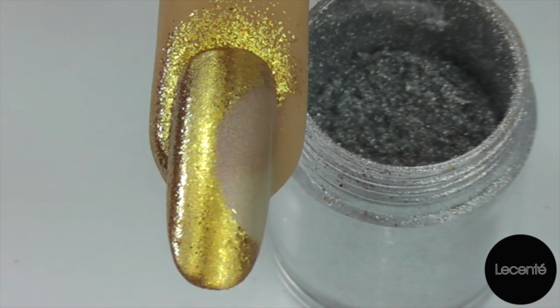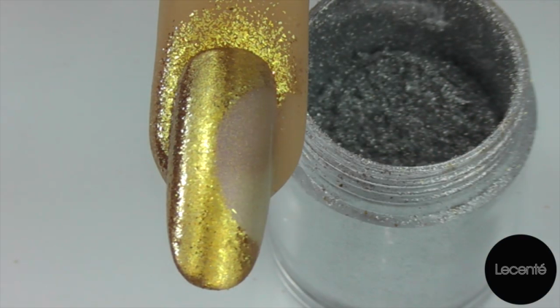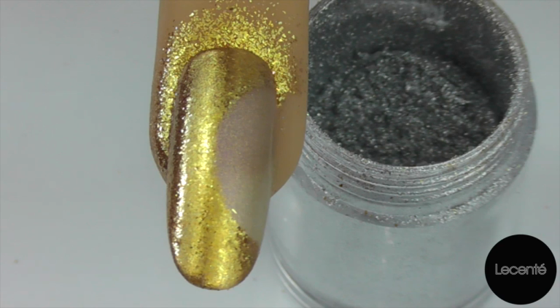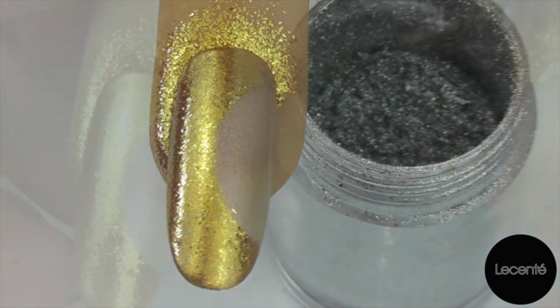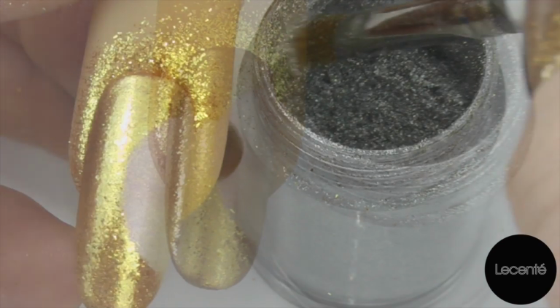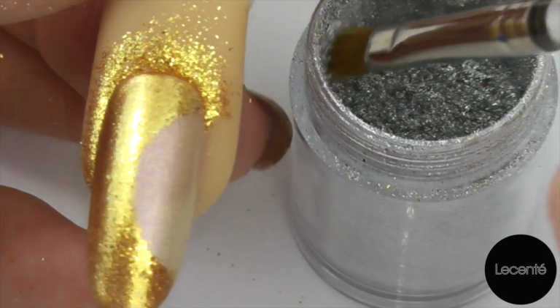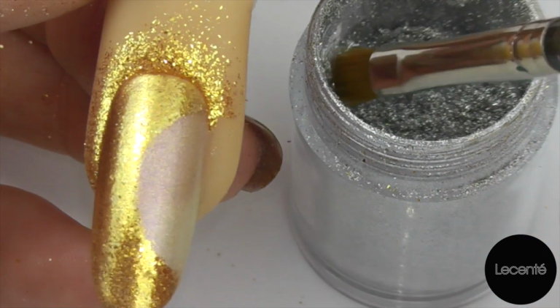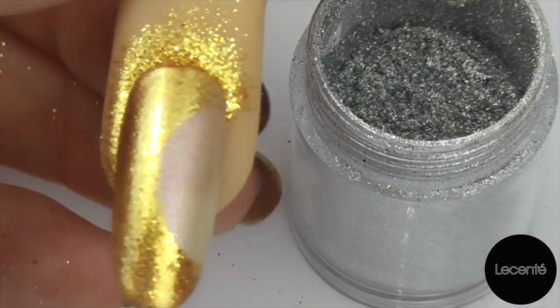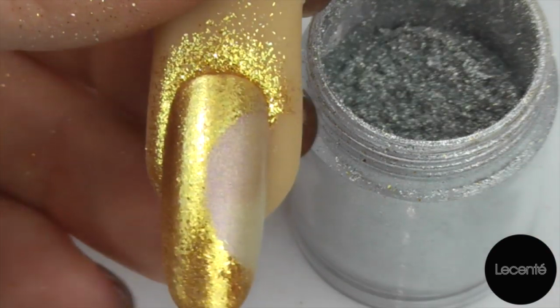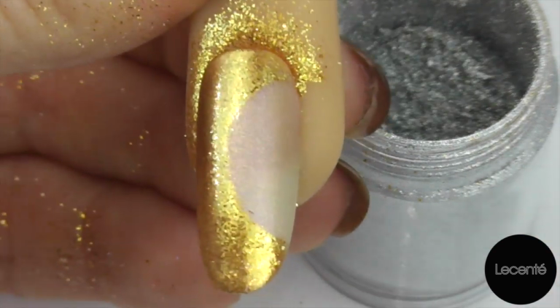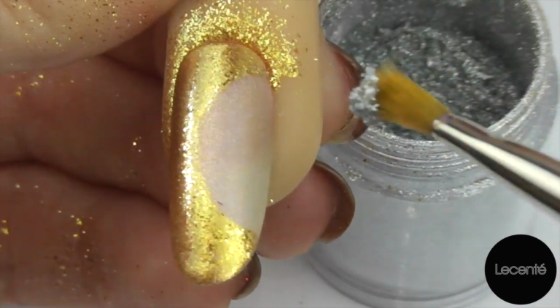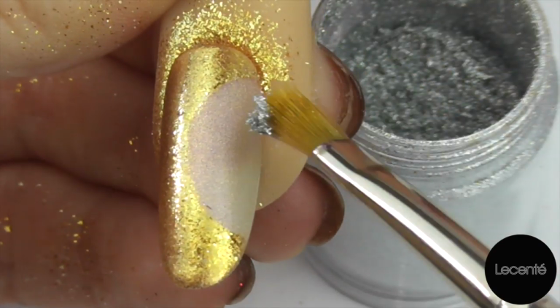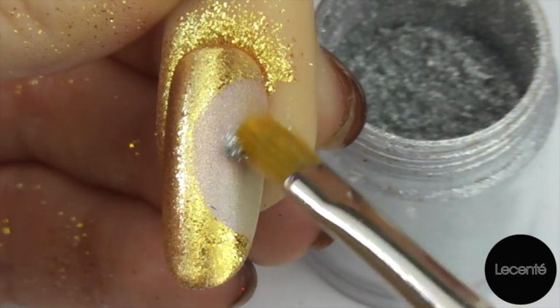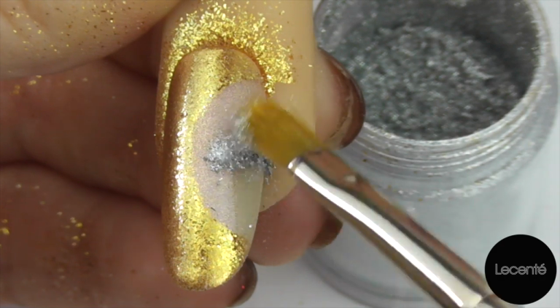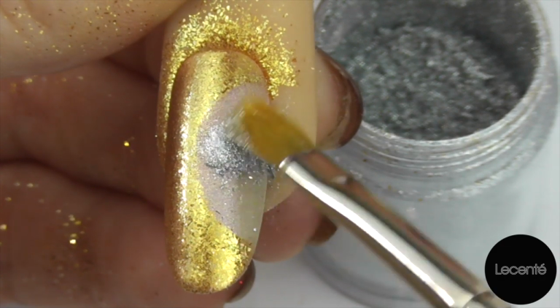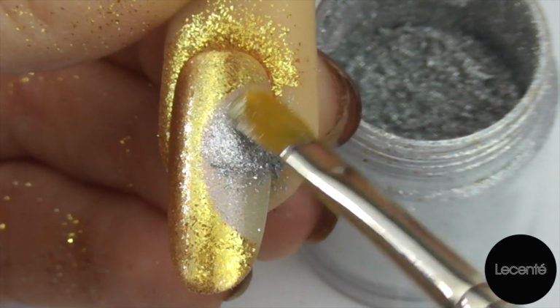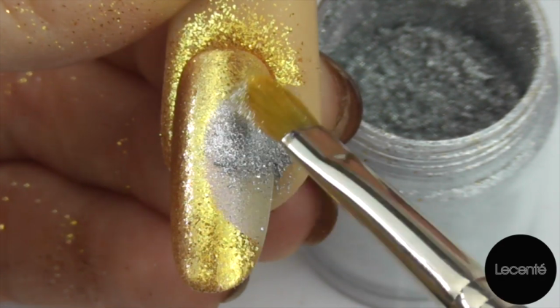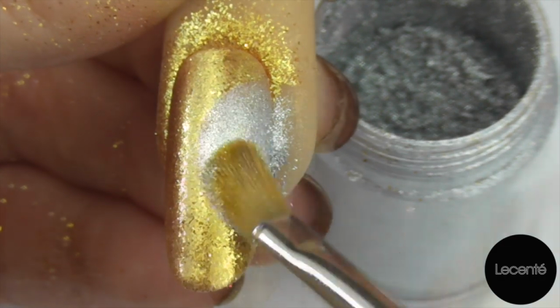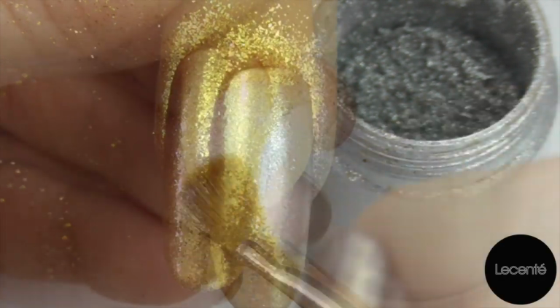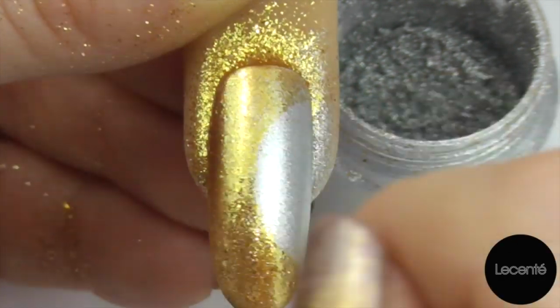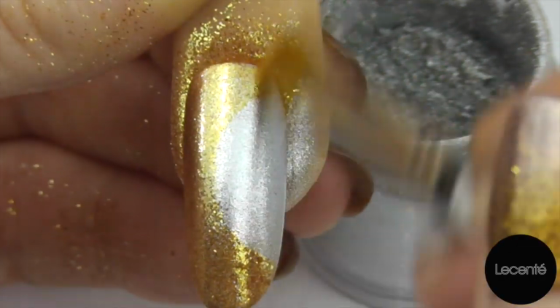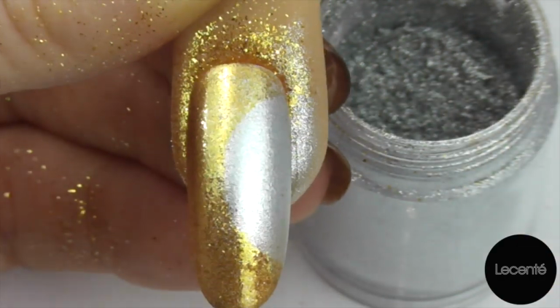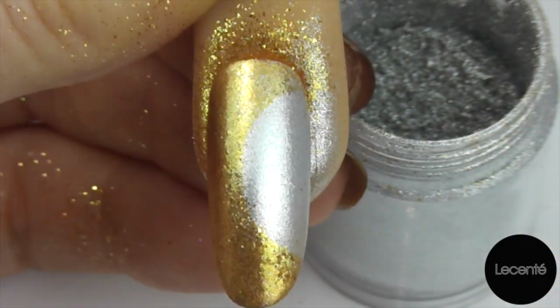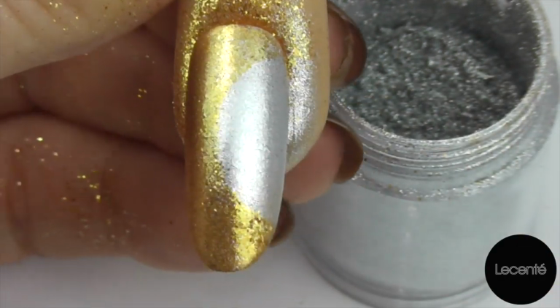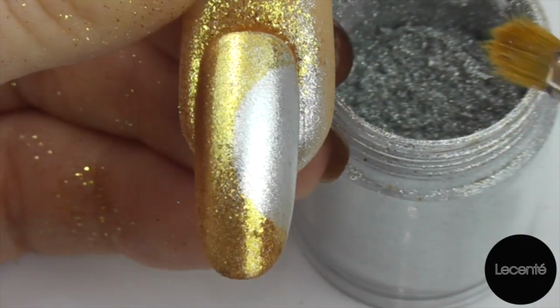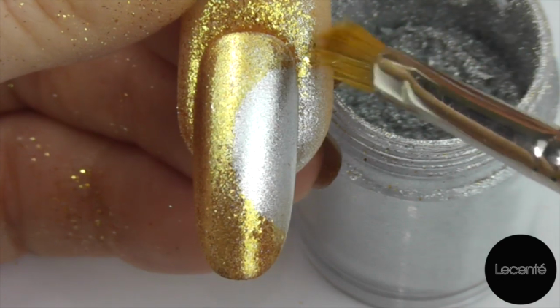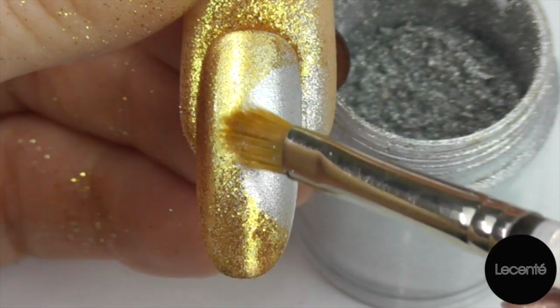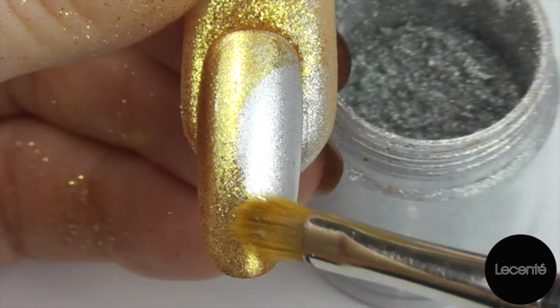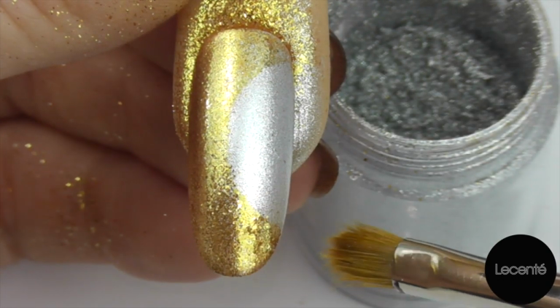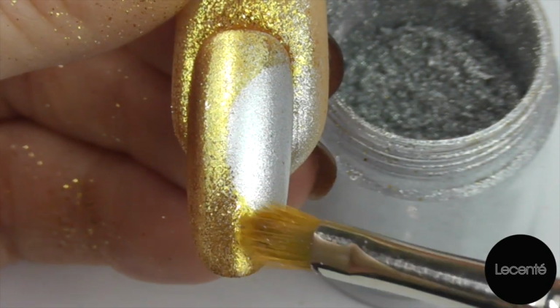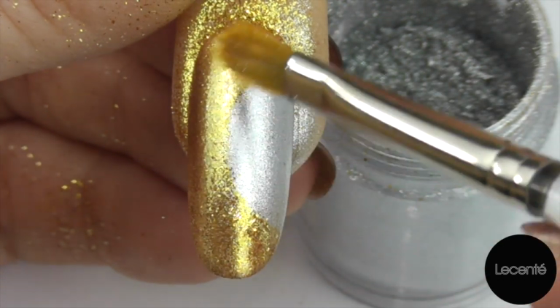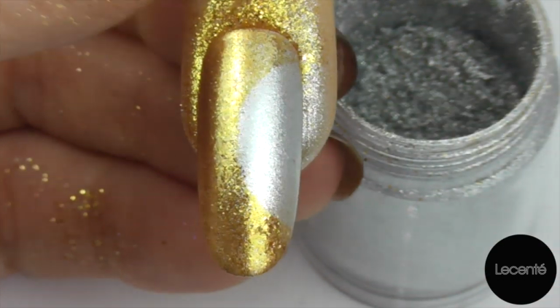Clean off your brush, get a small helping of your Galaxy and pat onto that sticky film. As you can see it's only adhered to the area which was still clean of our Luna.